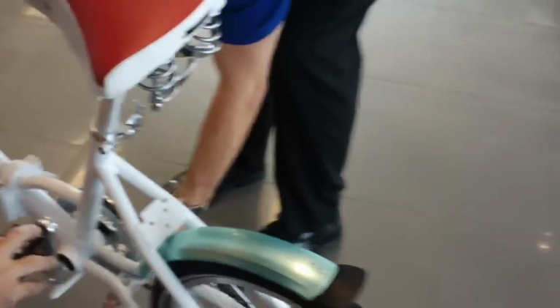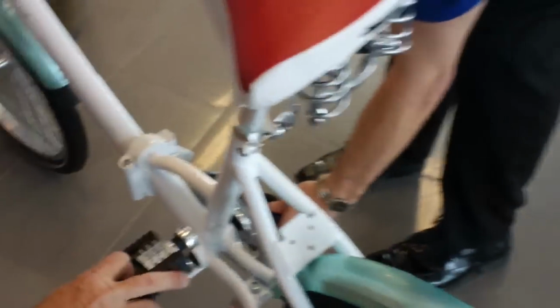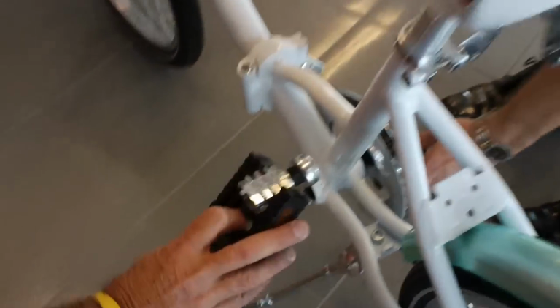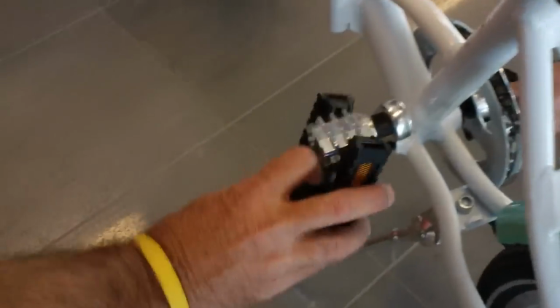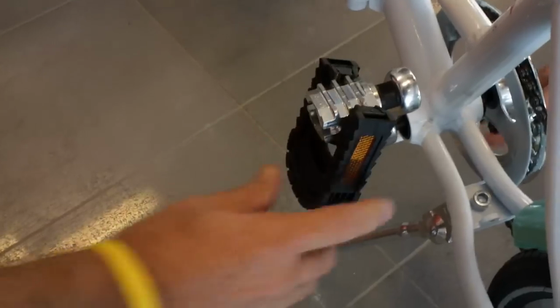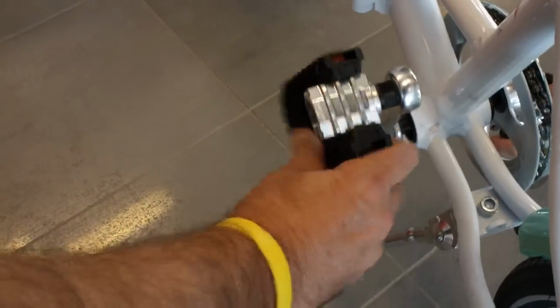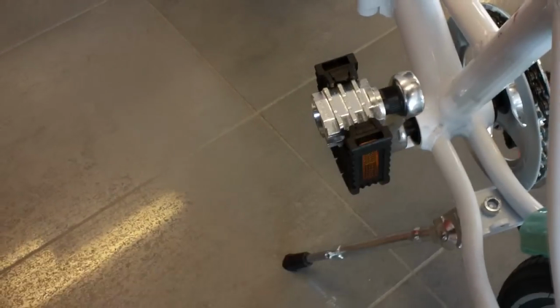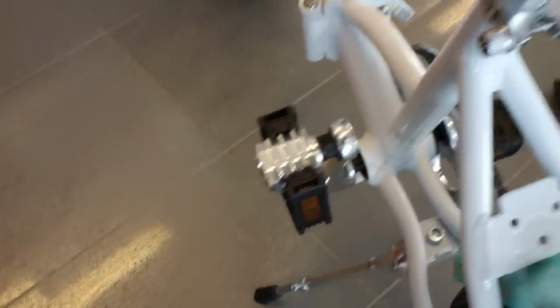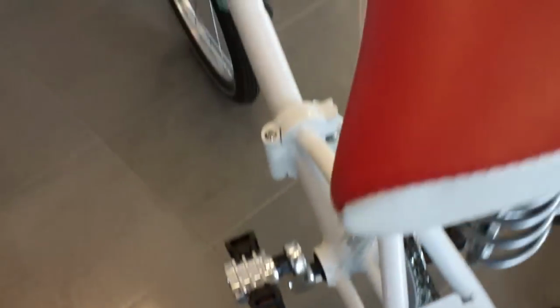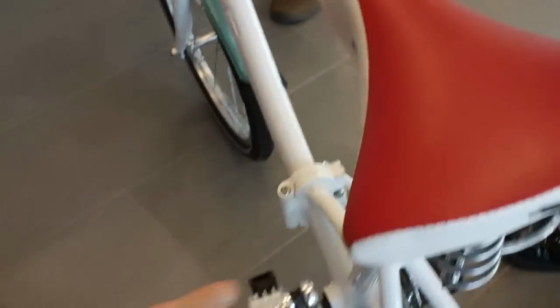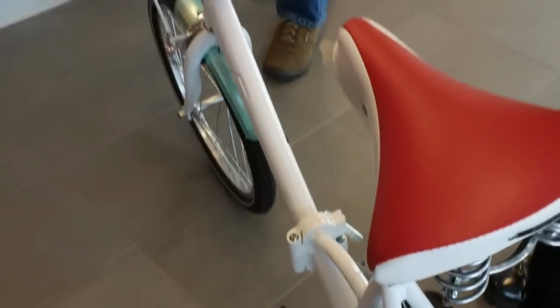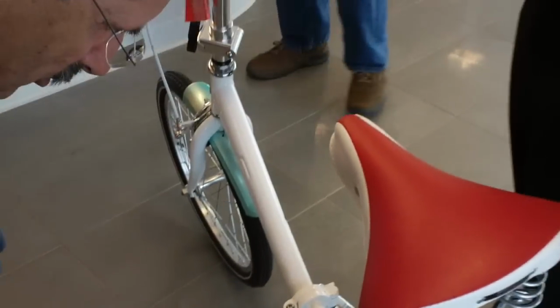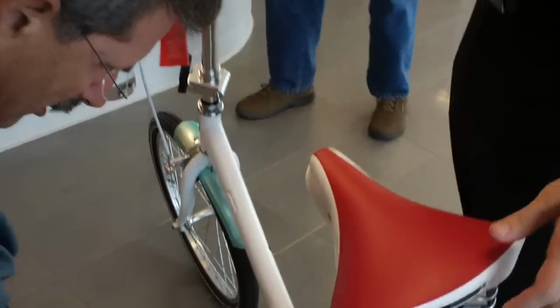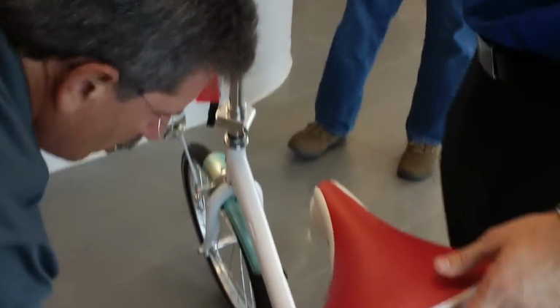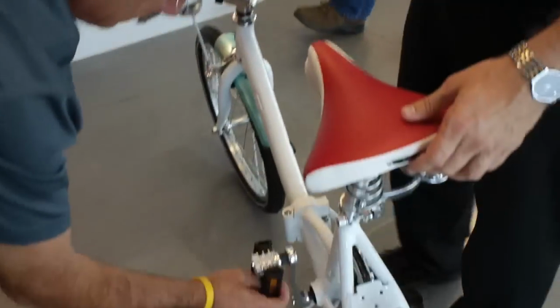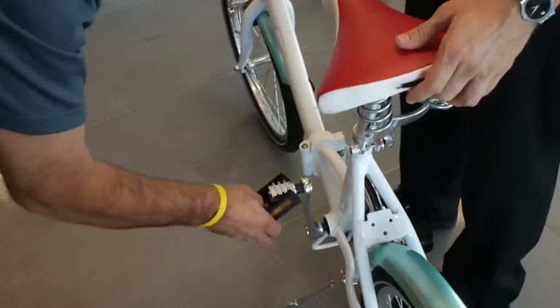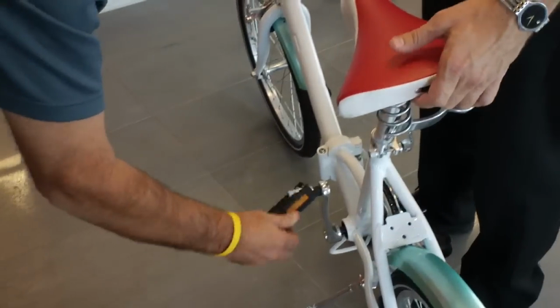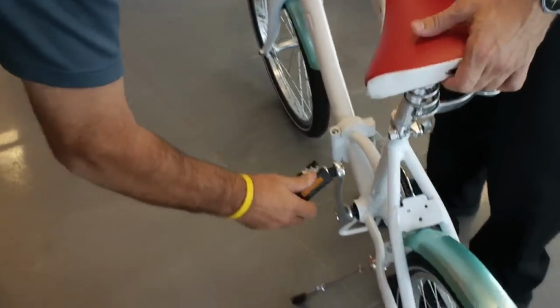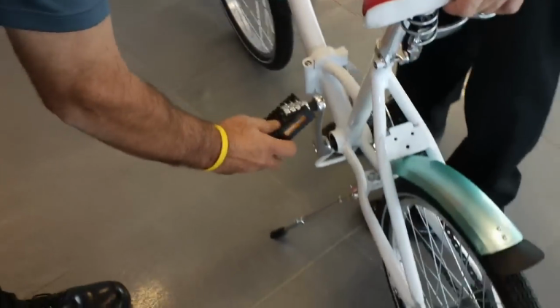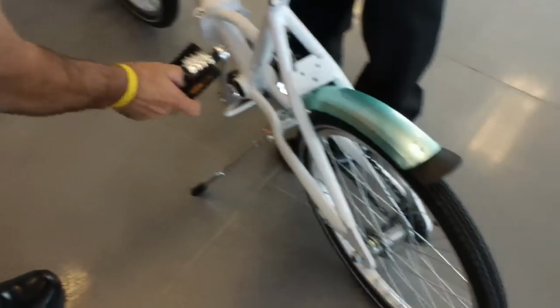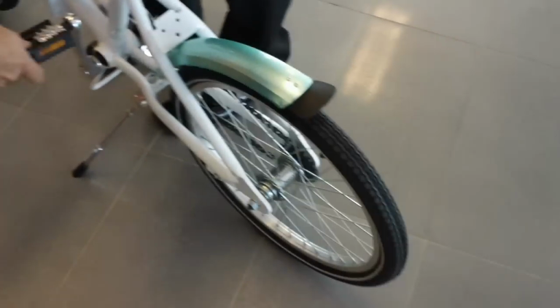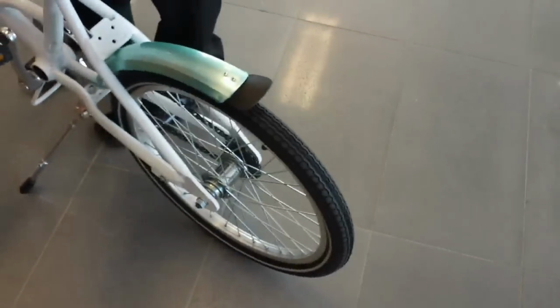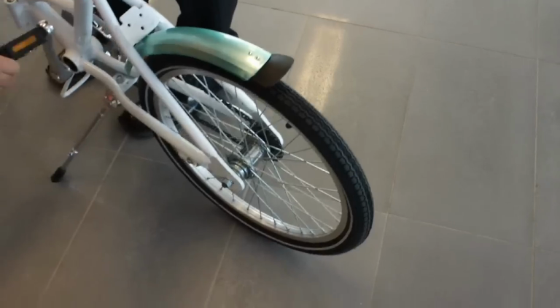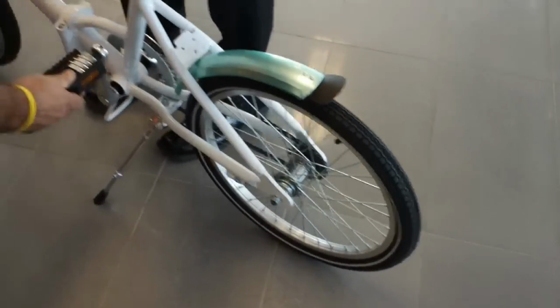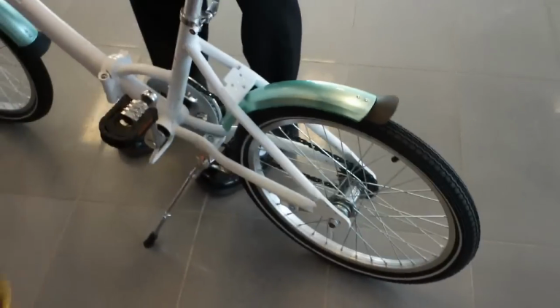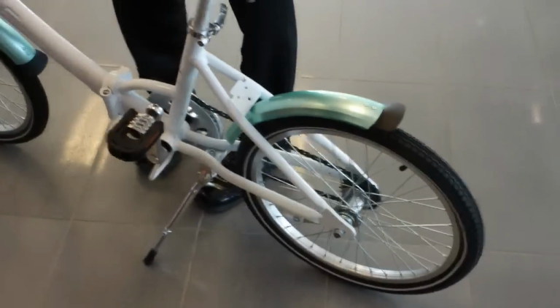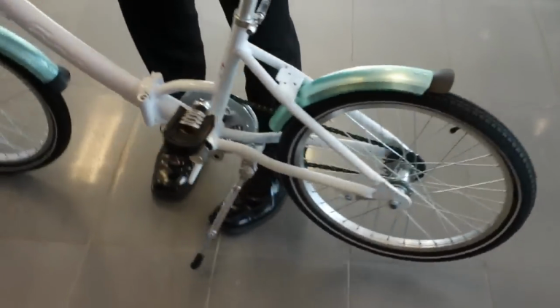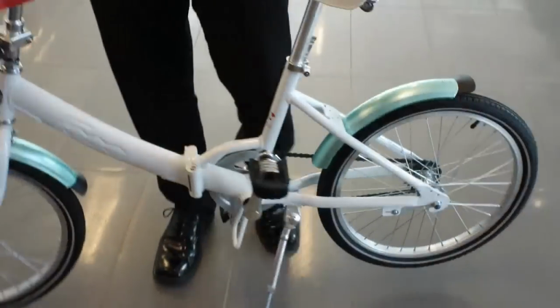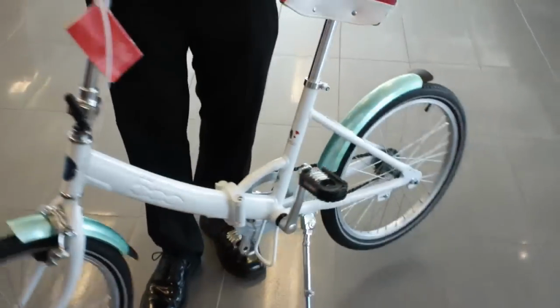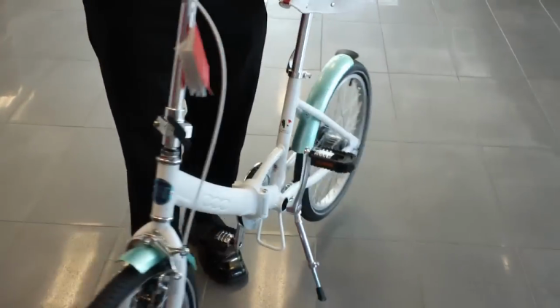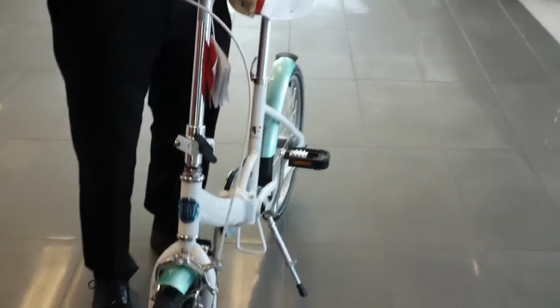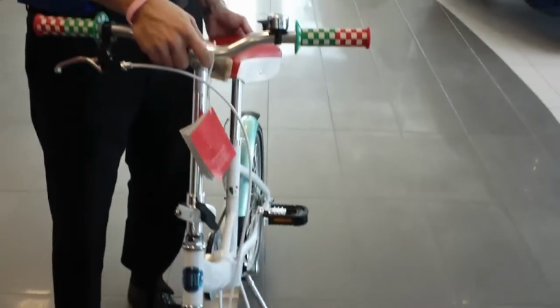You see that? There you go. Yeah, it's just like, kind of like one. That's a serious bike.